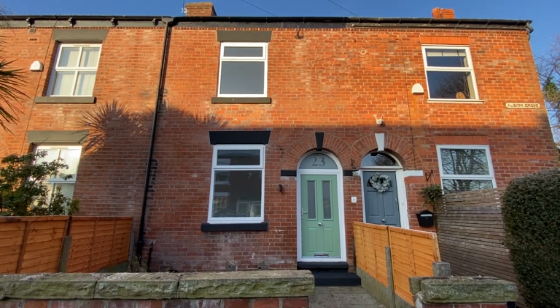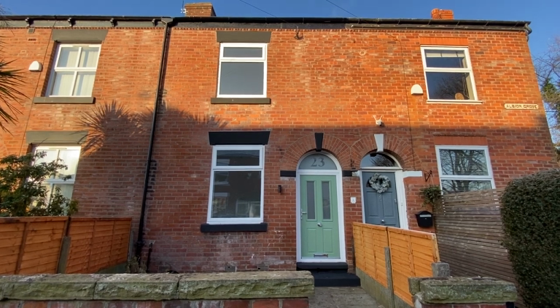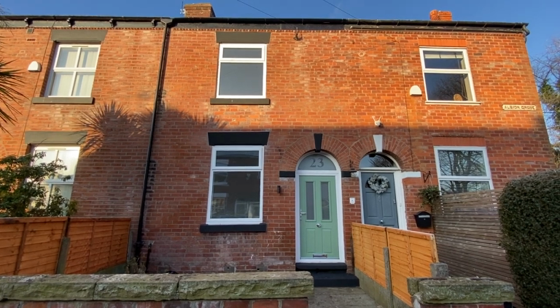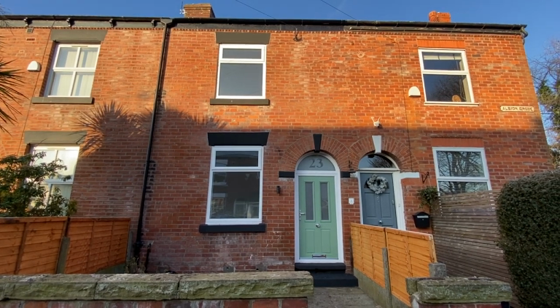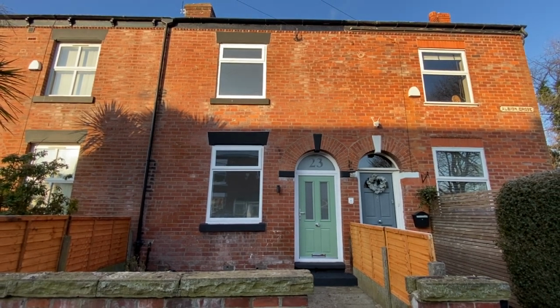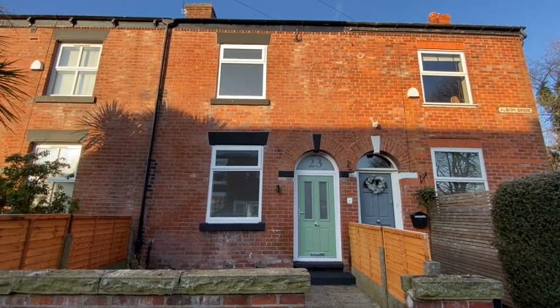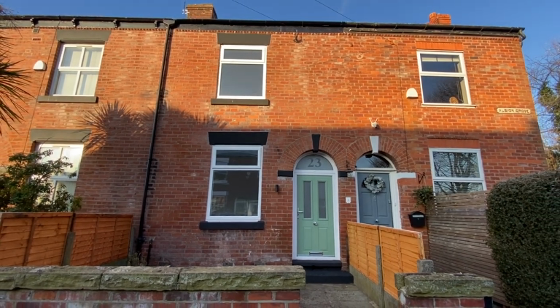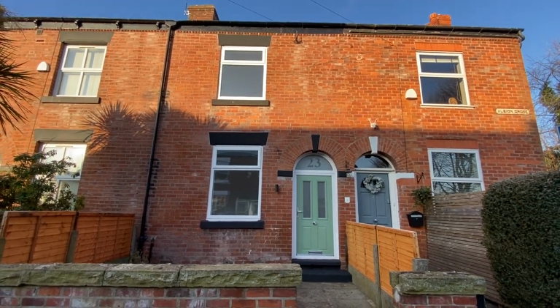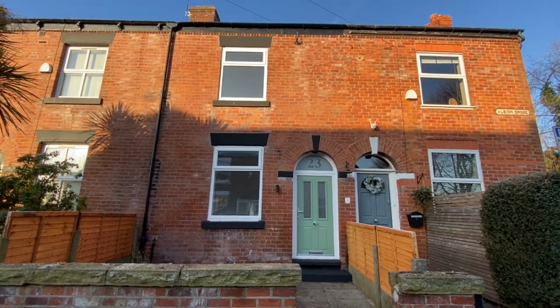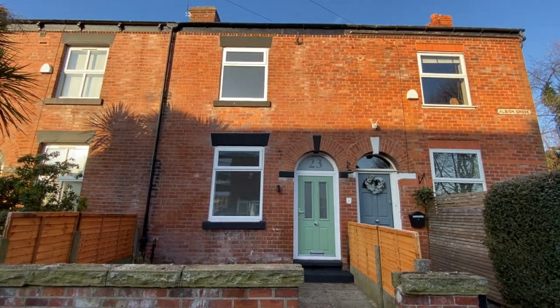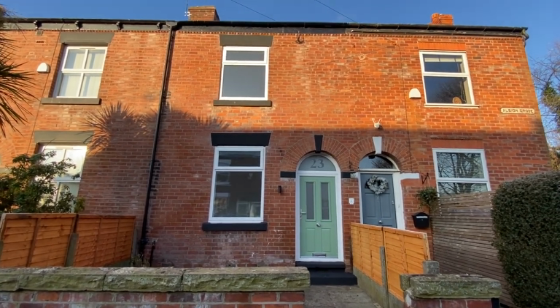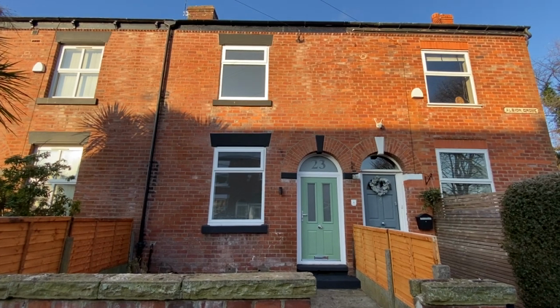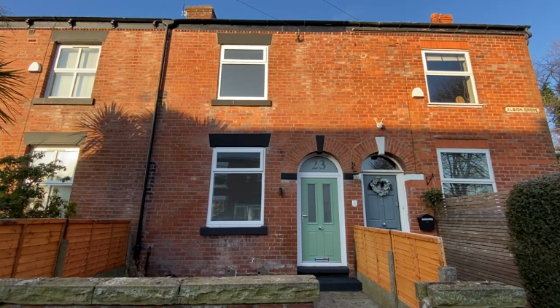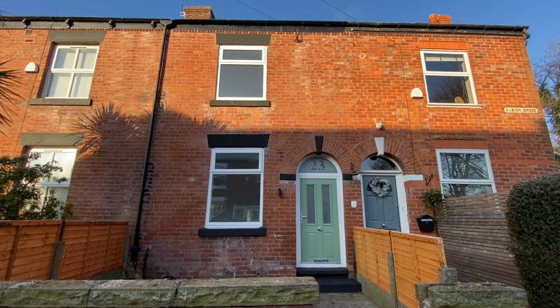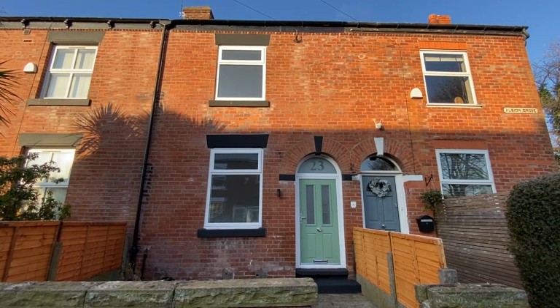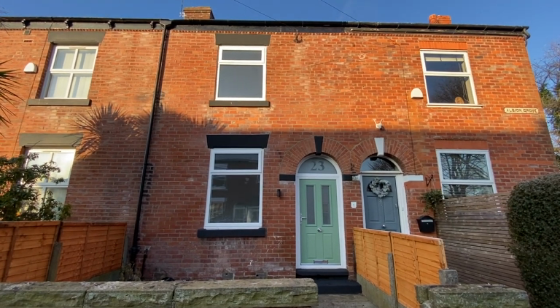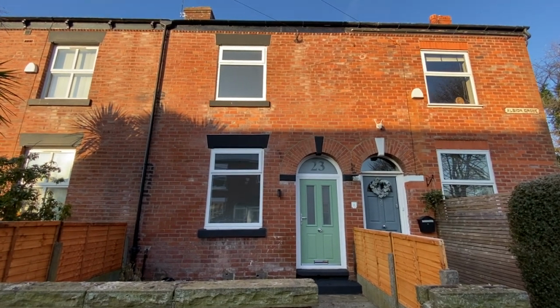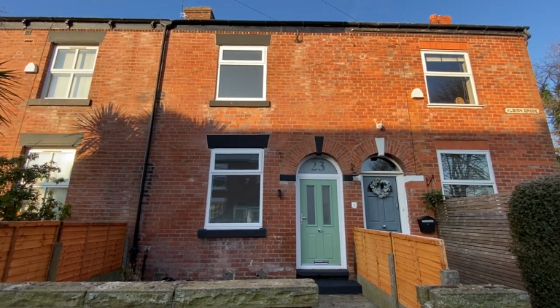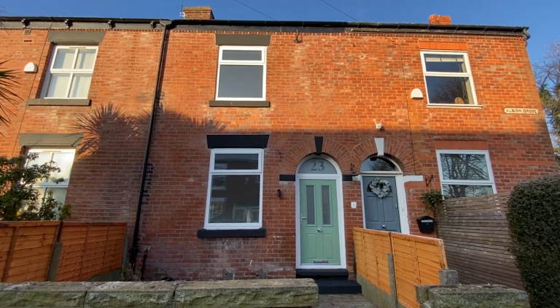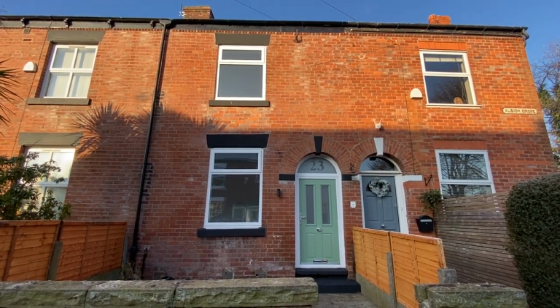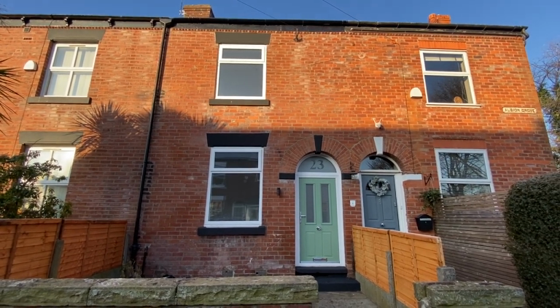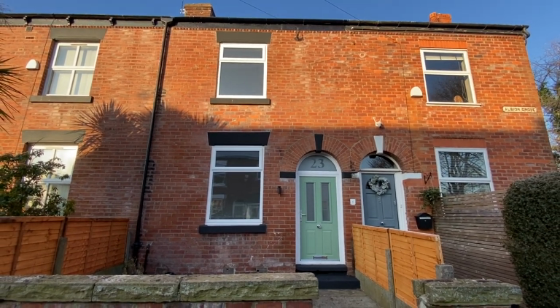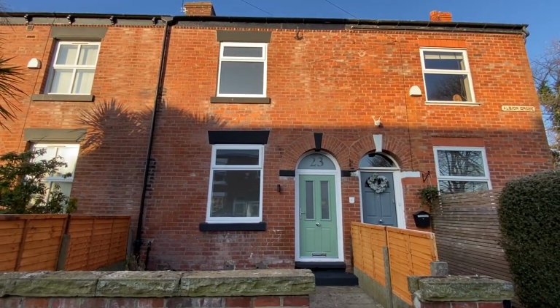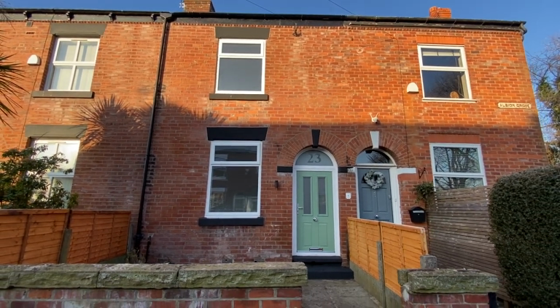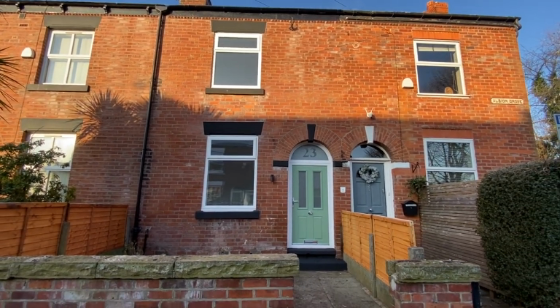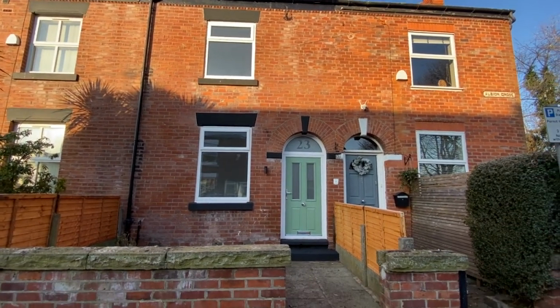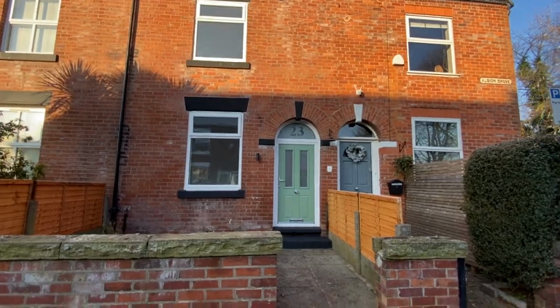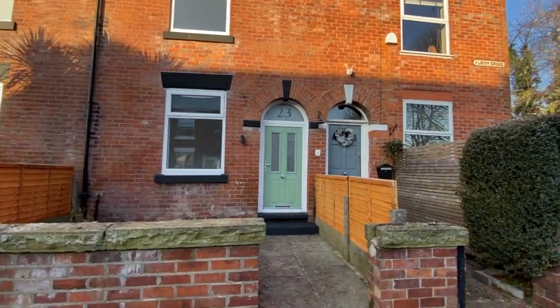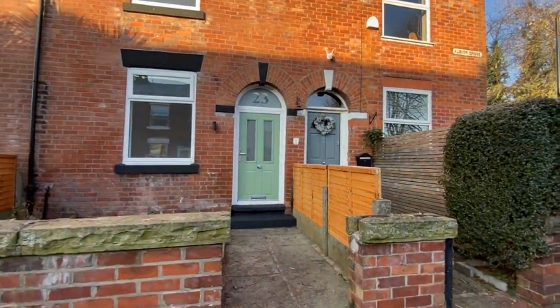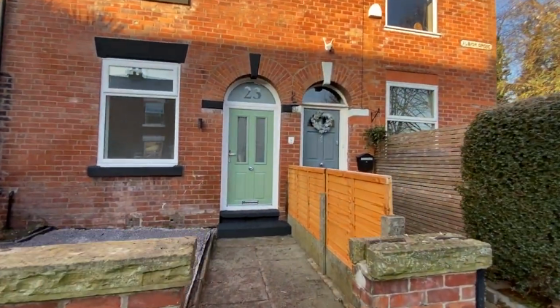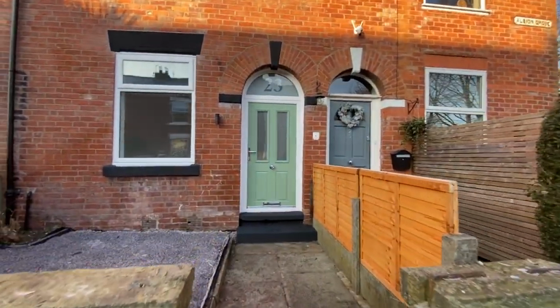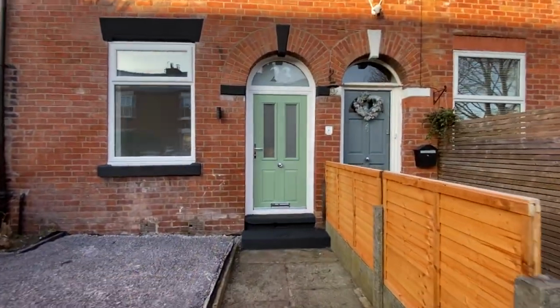Hi, it's Kimberley at The Property Man and I'm here today to show you this beautiful two-double bedroom Victorian terrace on Albion Grove in Sale. So let's go and have a look inside.